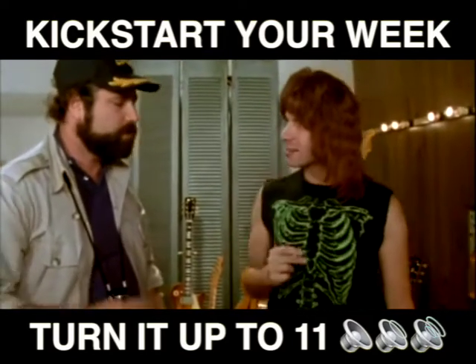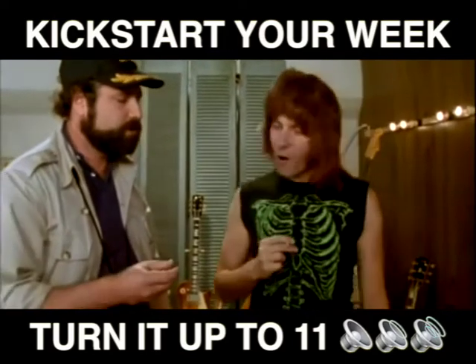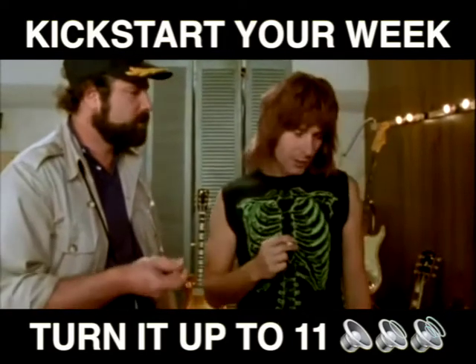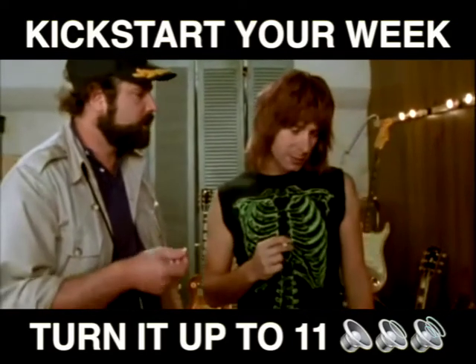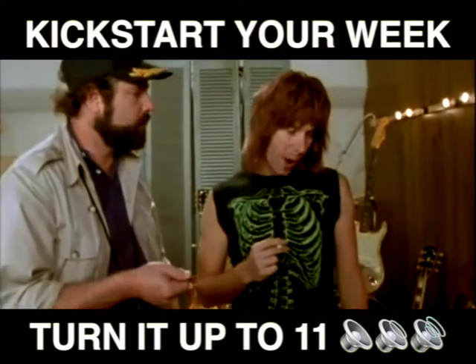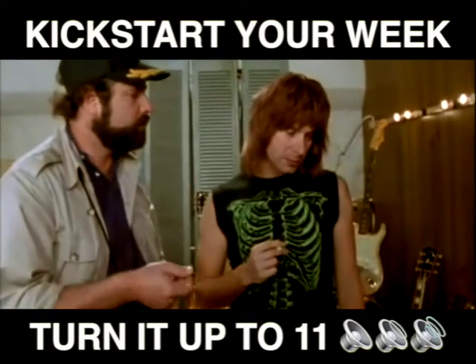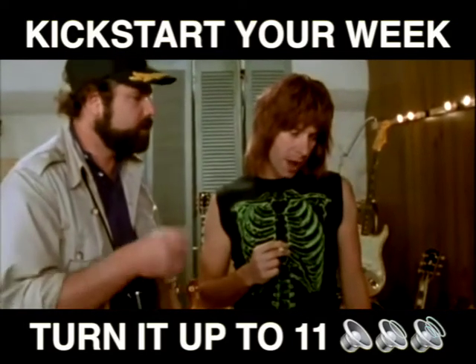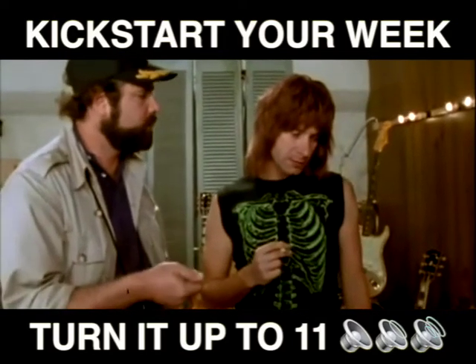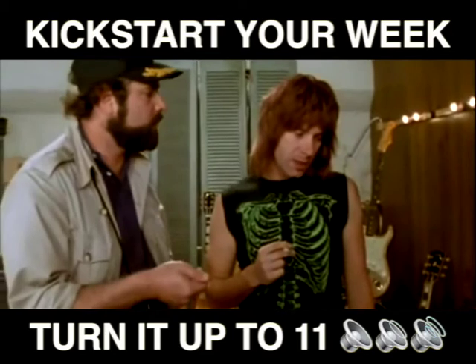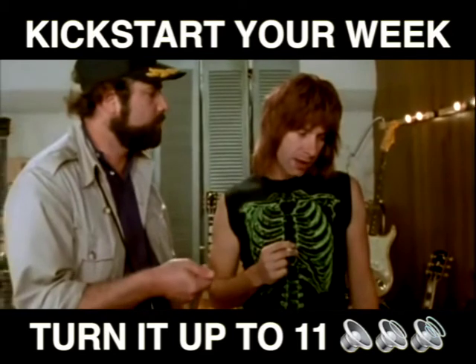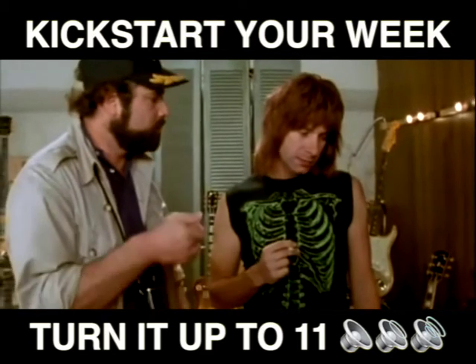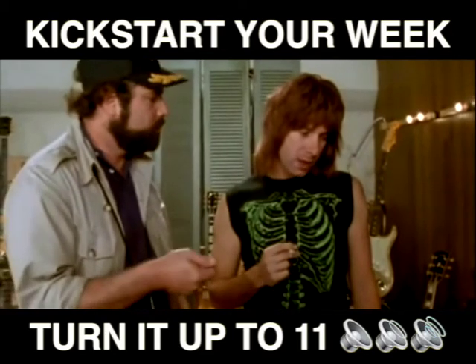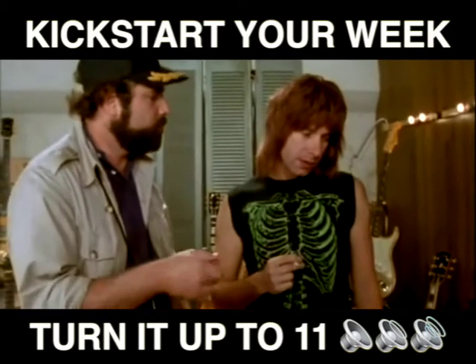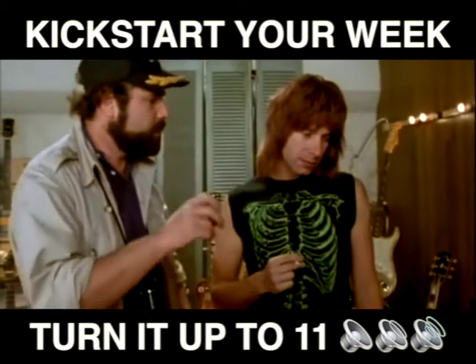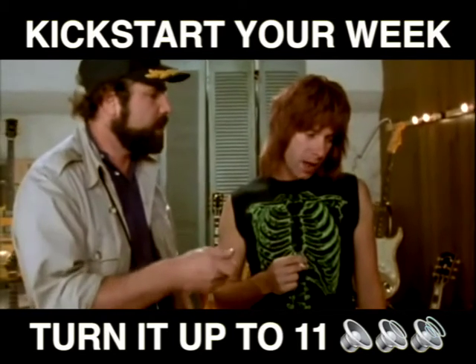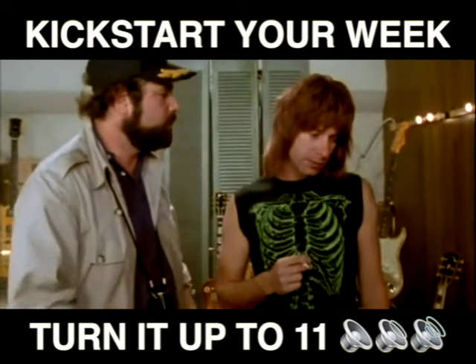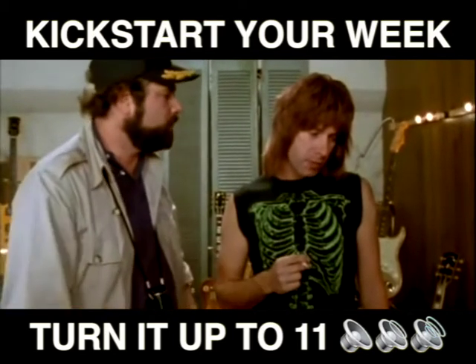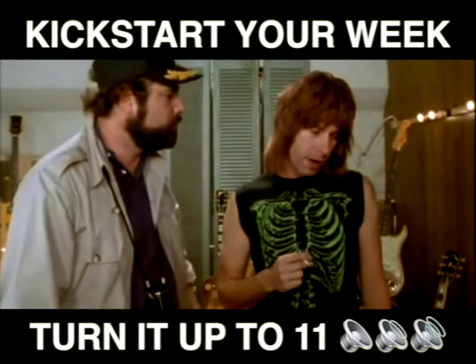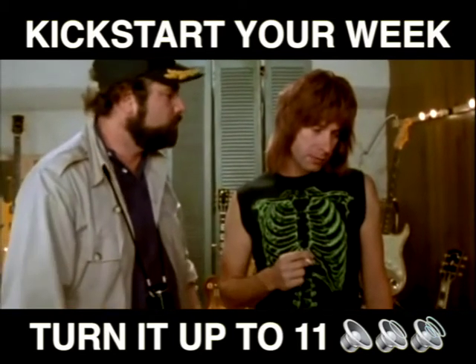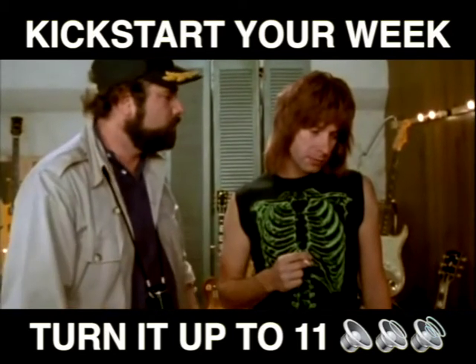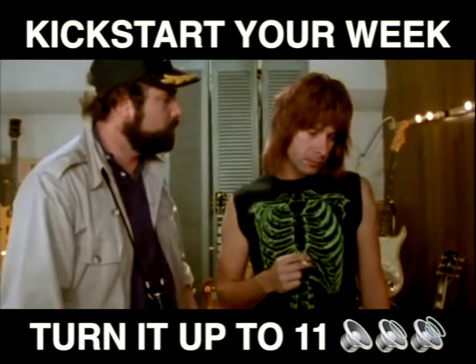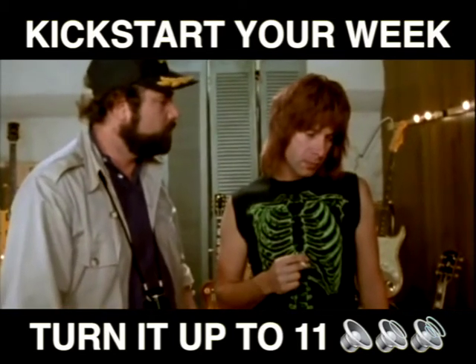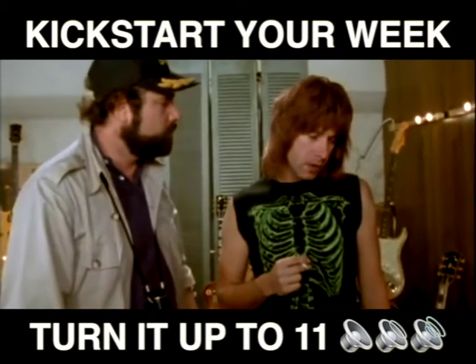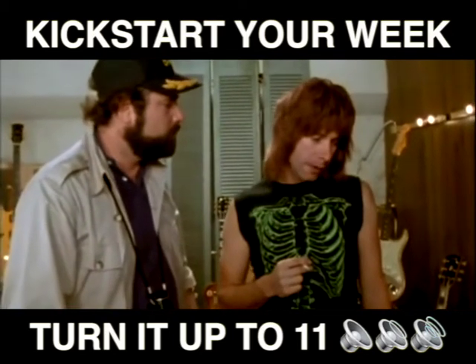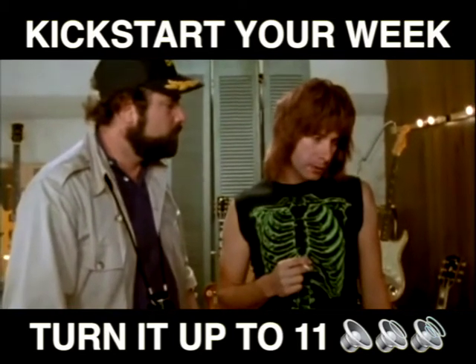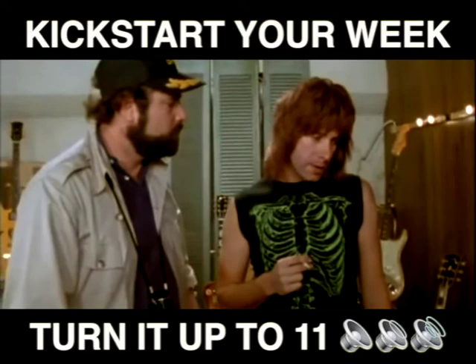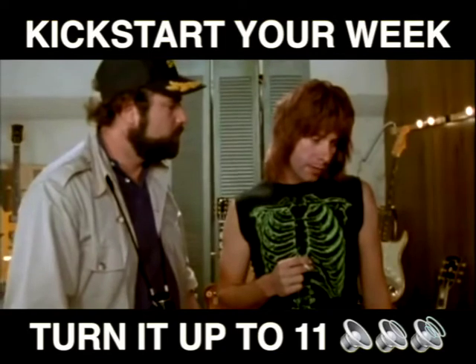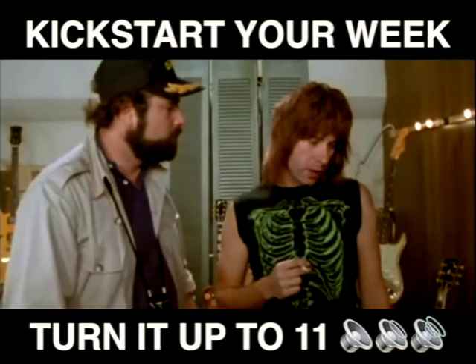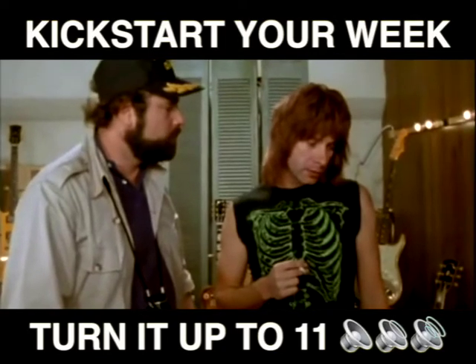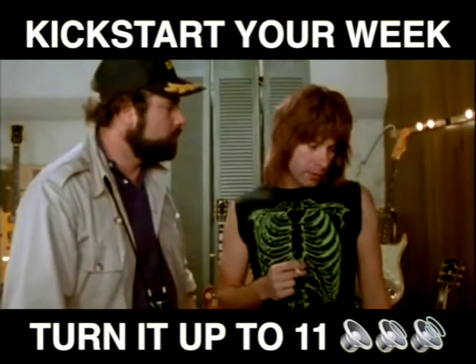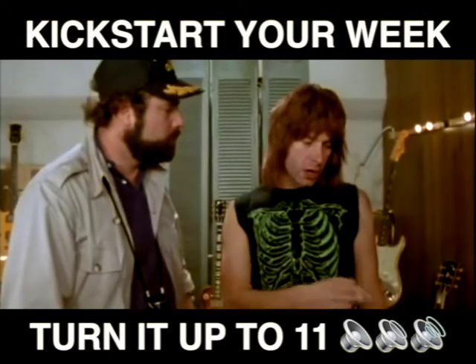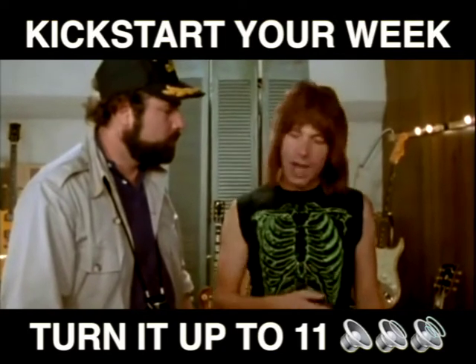Why don't you just make 10 louder and make 10 be the top number and make that a little louder? These go to 11.